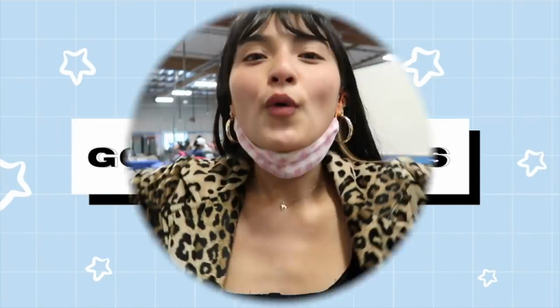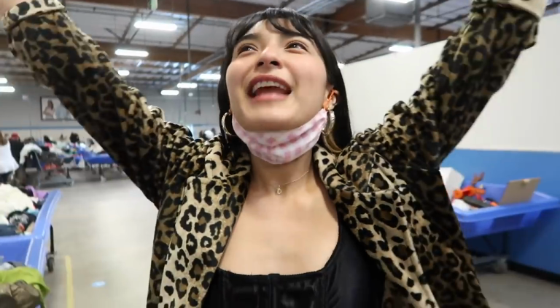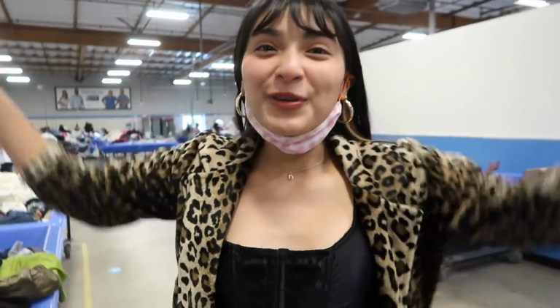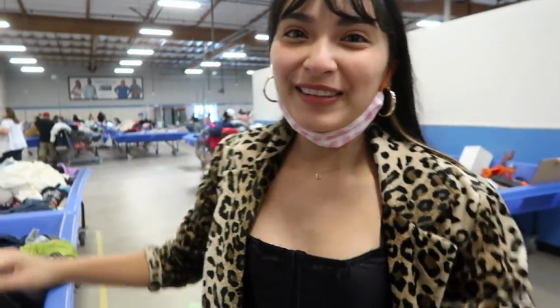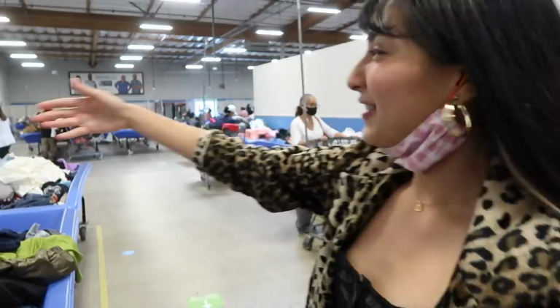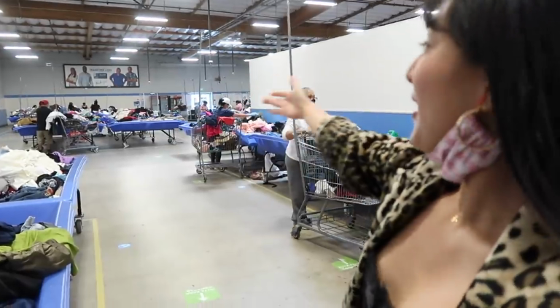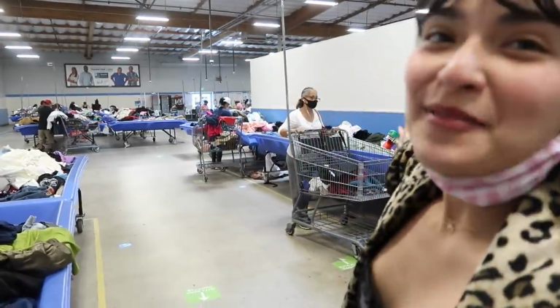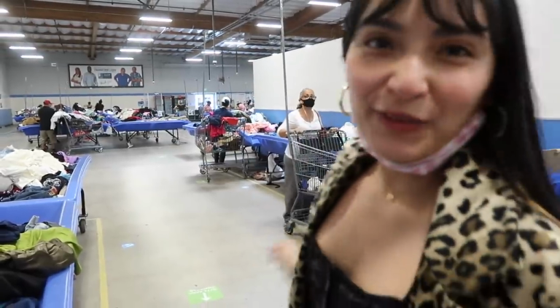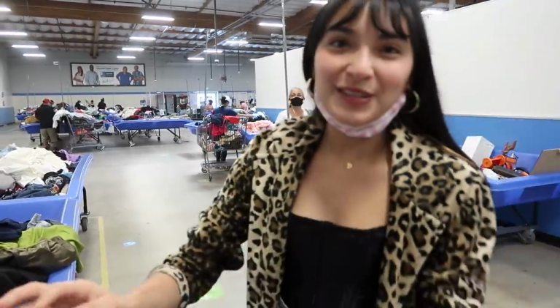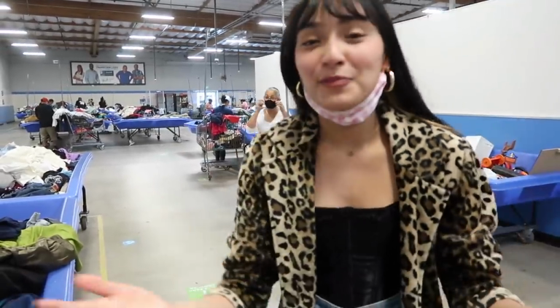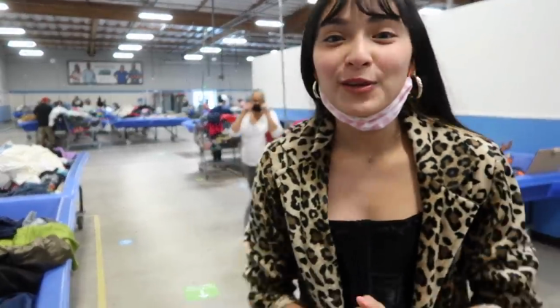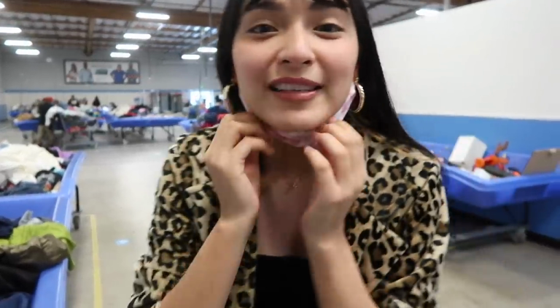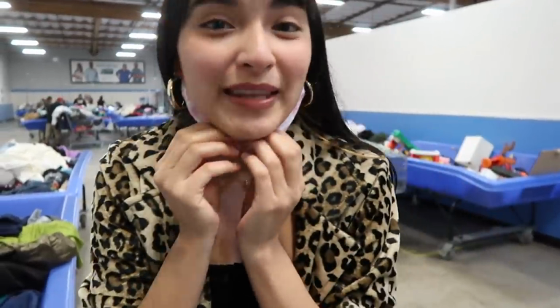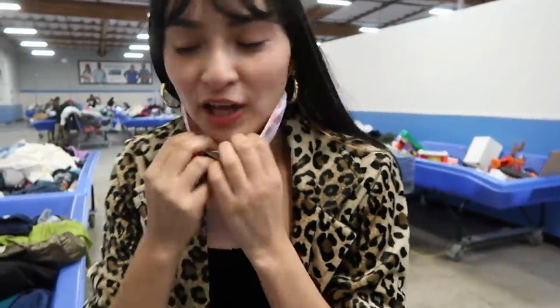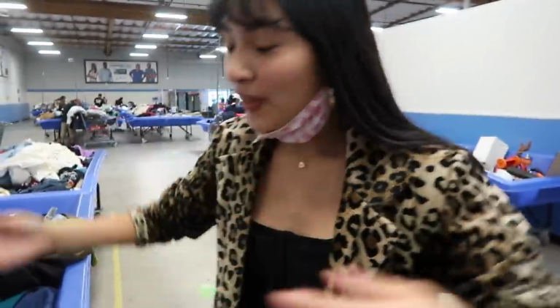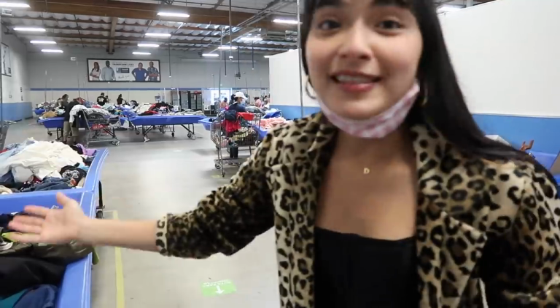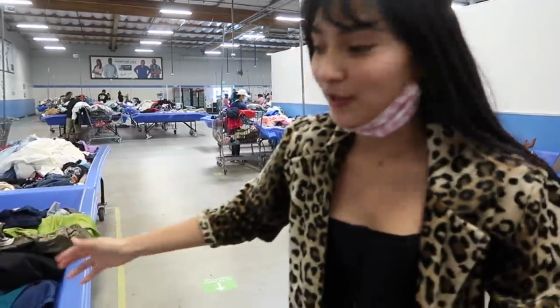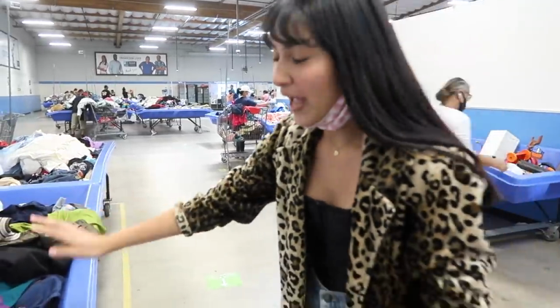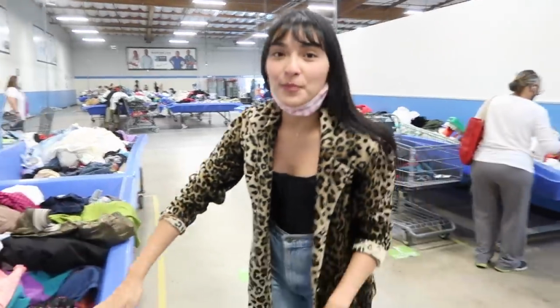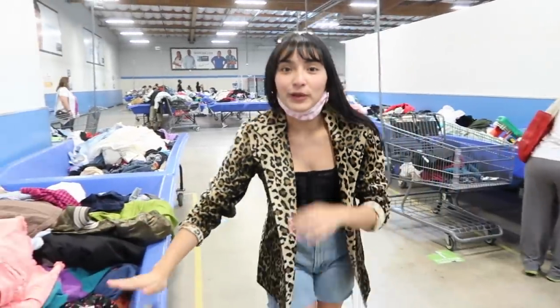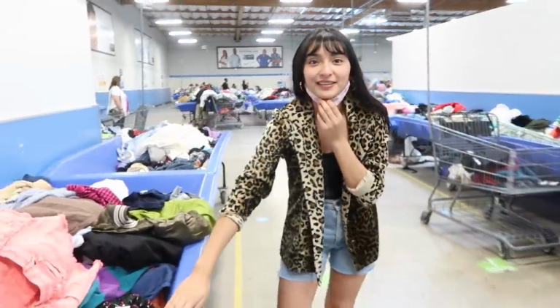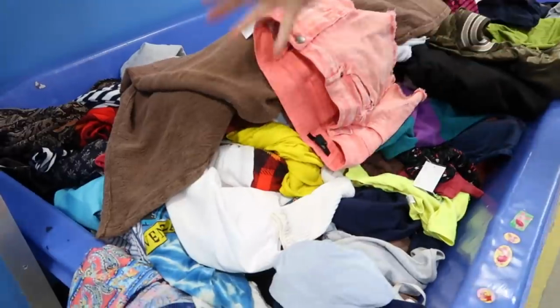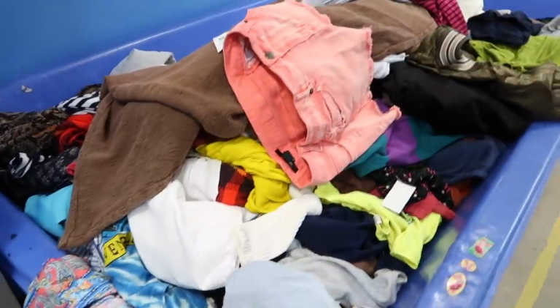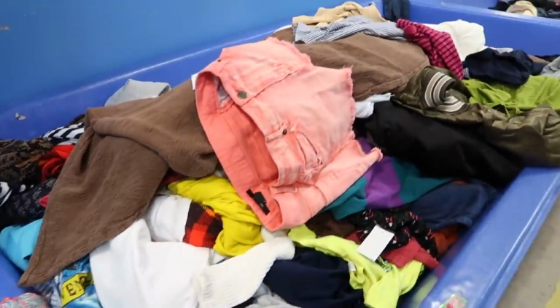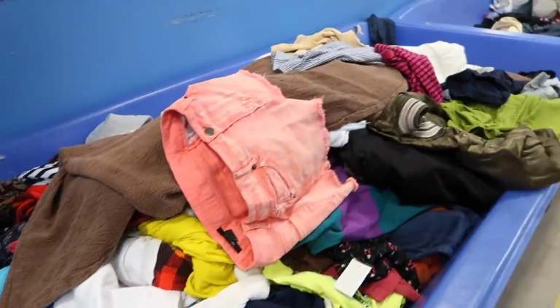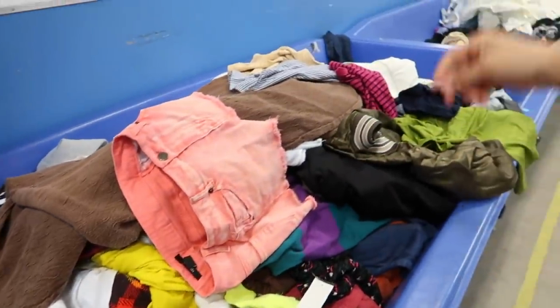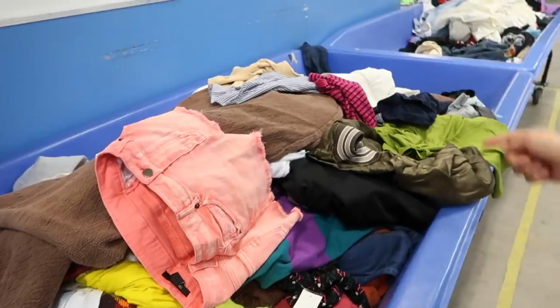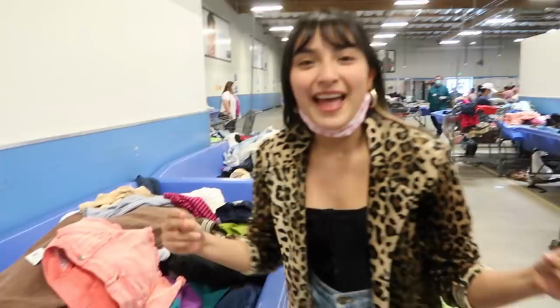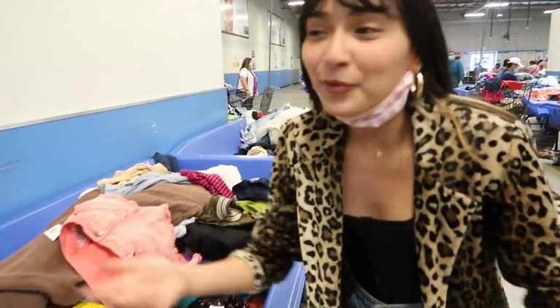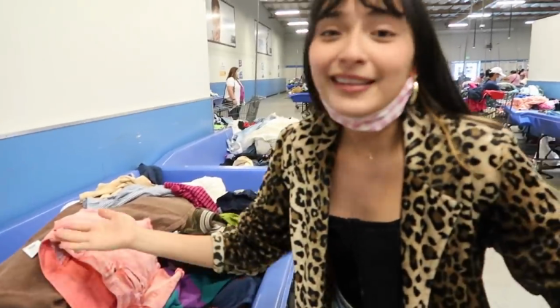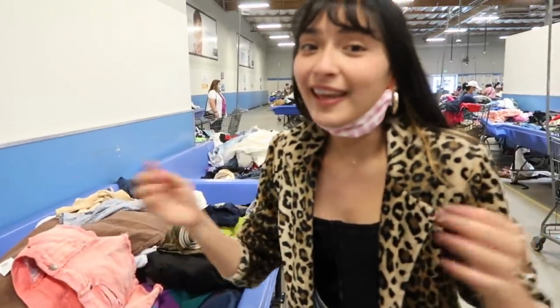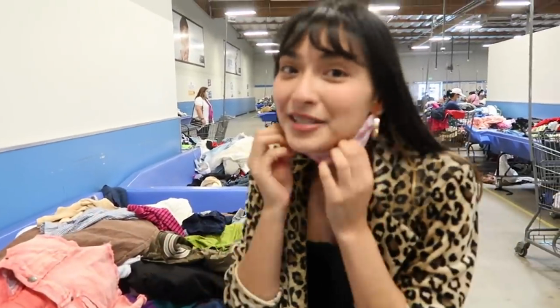We are now in the Goodwill outlet. This scene might look familiar if you've been to the Goodwill outlet or the bins. This is the end result — we have our own bin right here. It's full of all the clothes that the tipper just poured into it, and now we're ready to get rummaging.